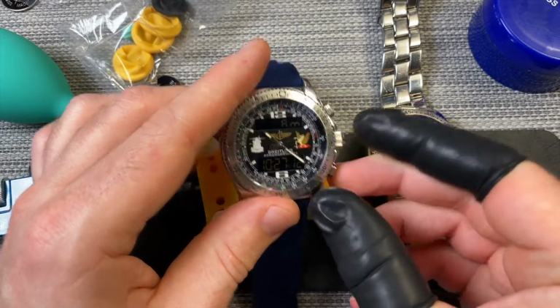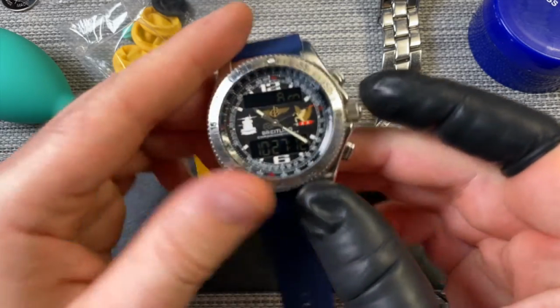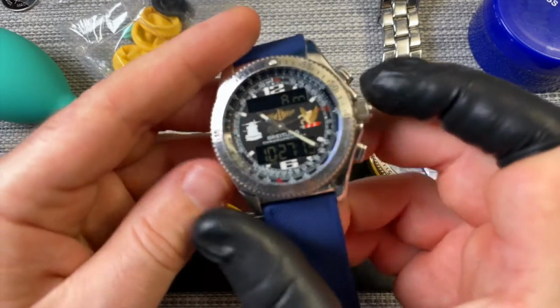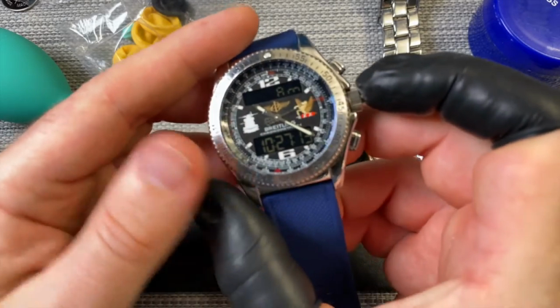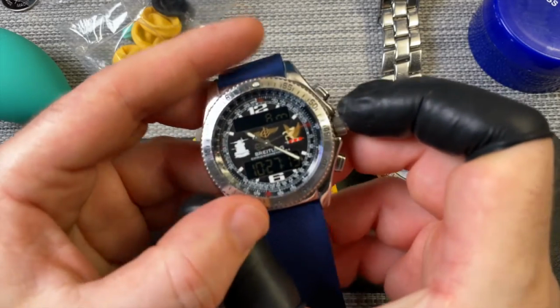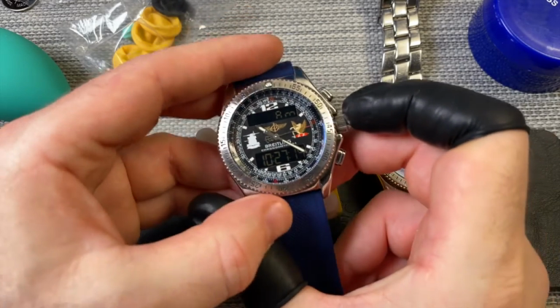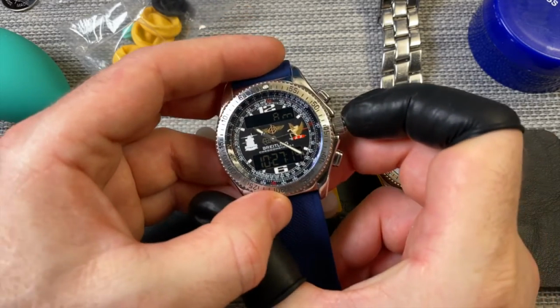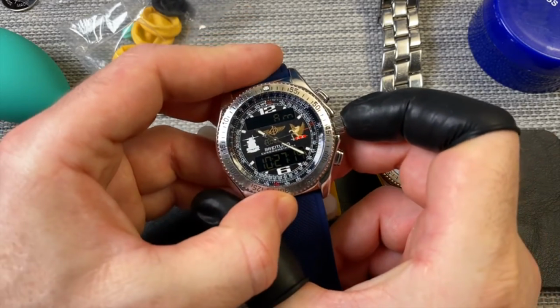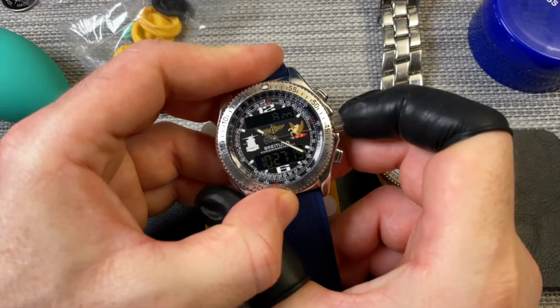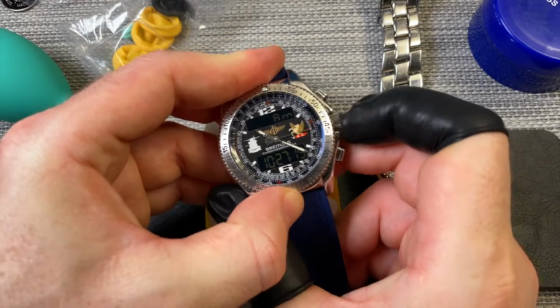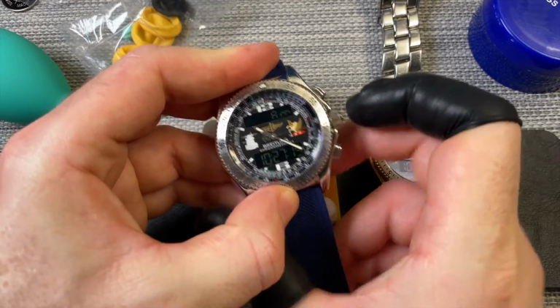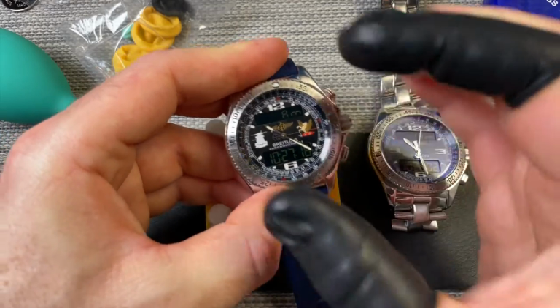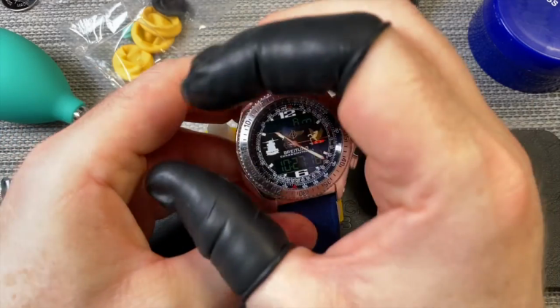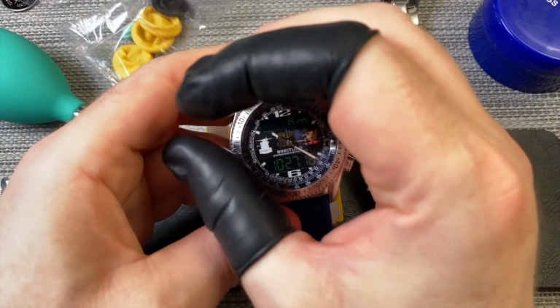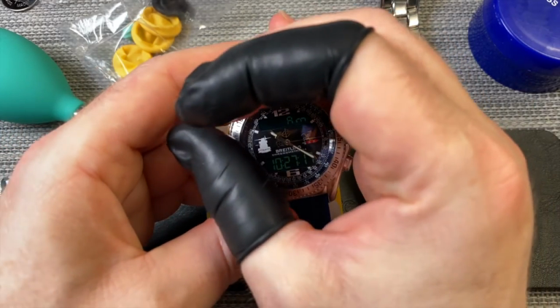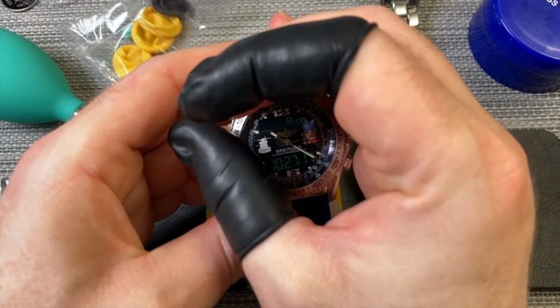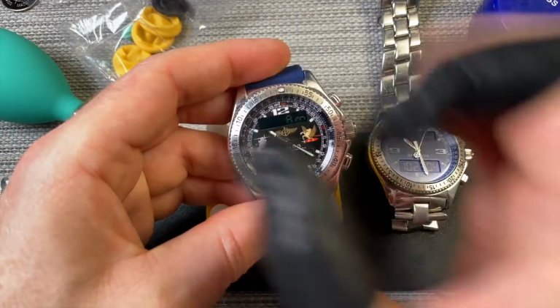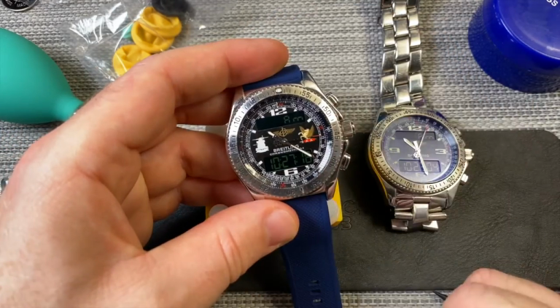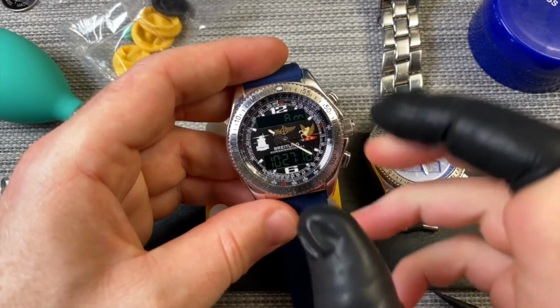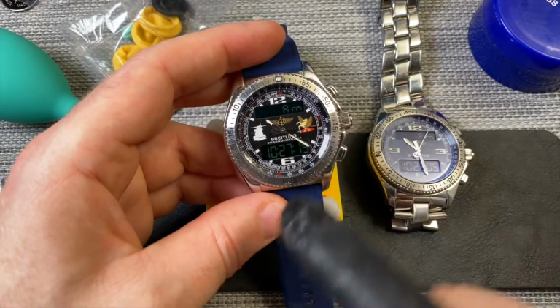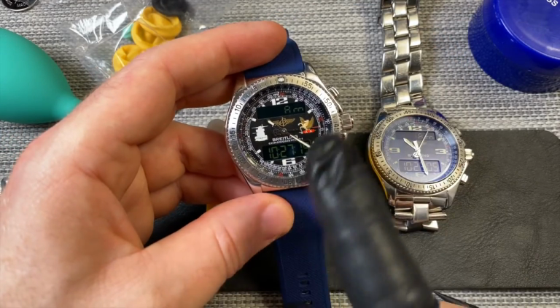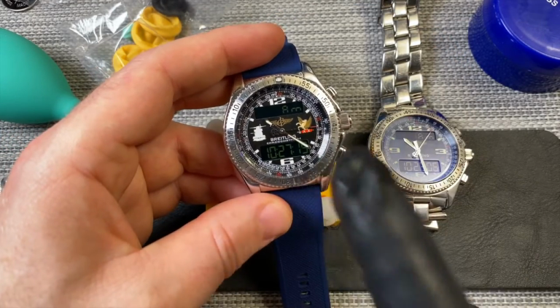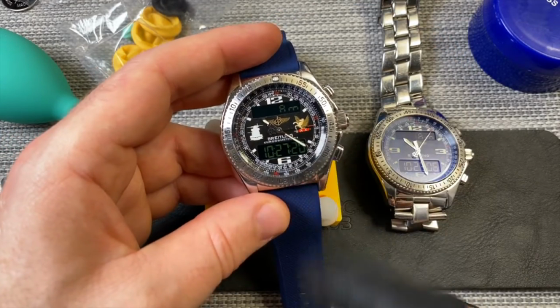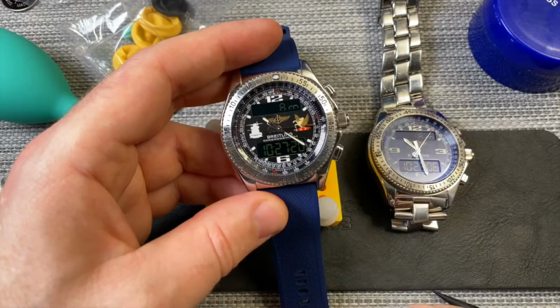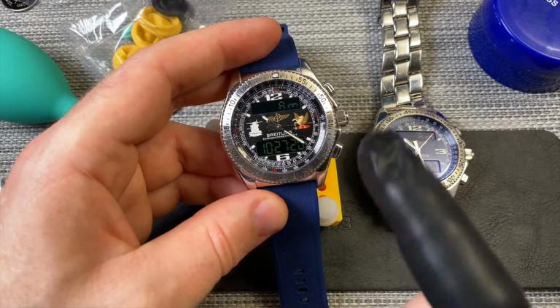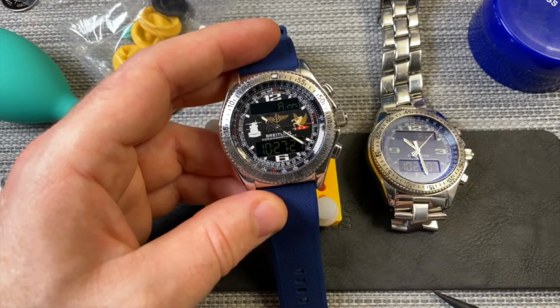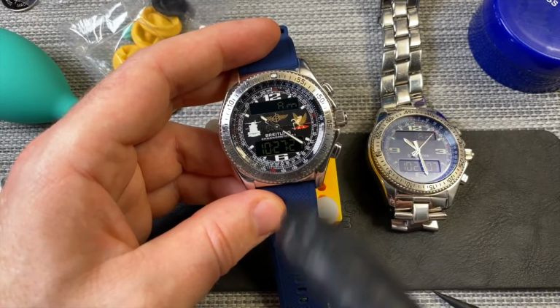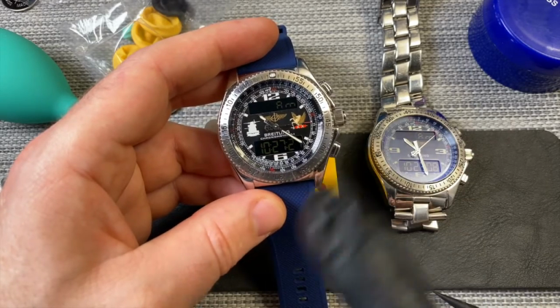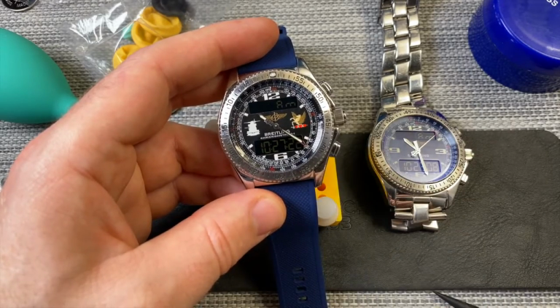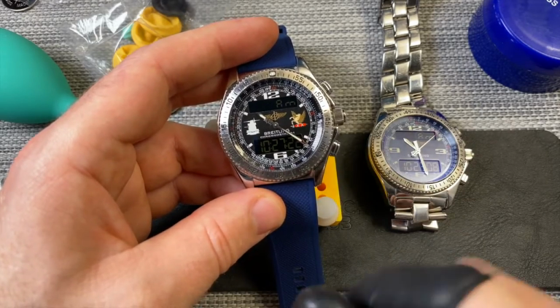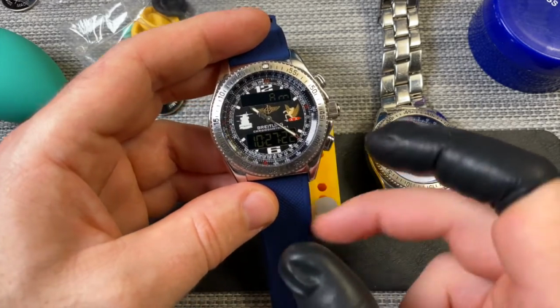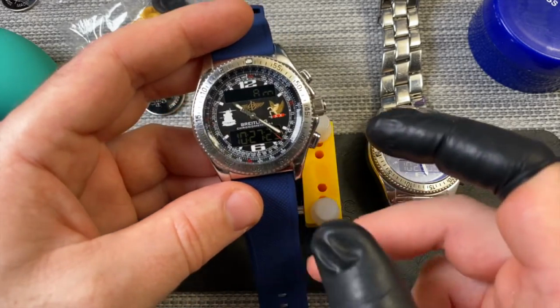Also, the light should work now as well. Yeah, very nice. So there's the battery replacement on this Breitling B1.